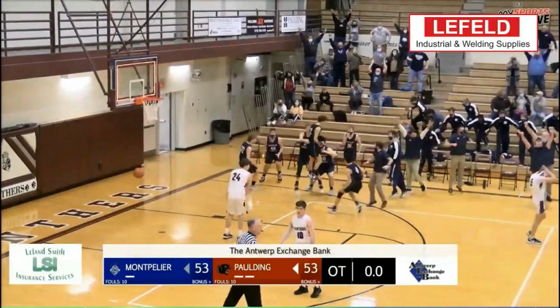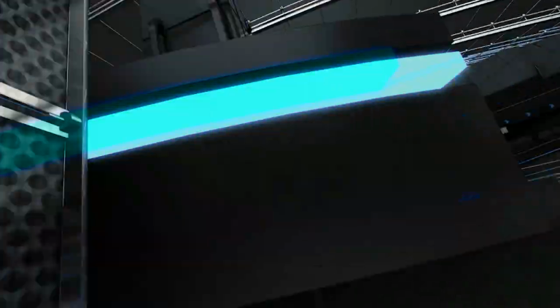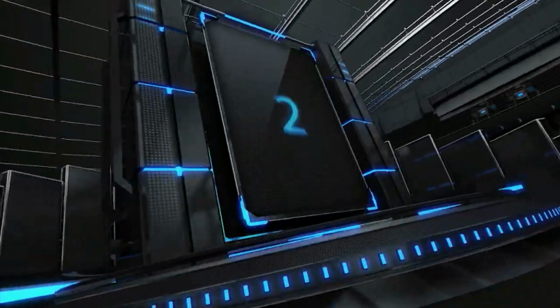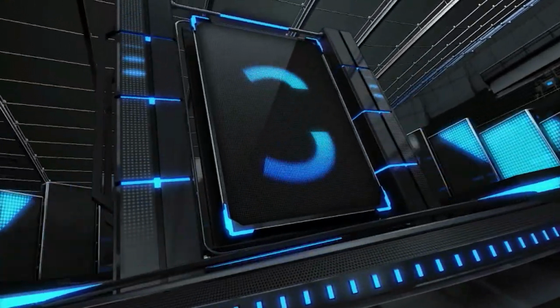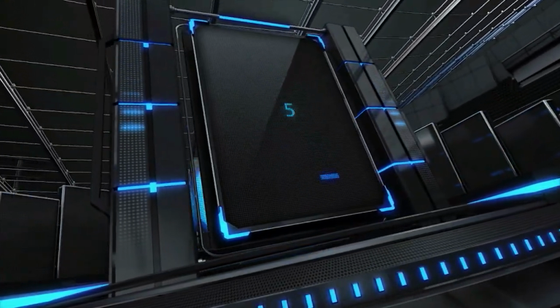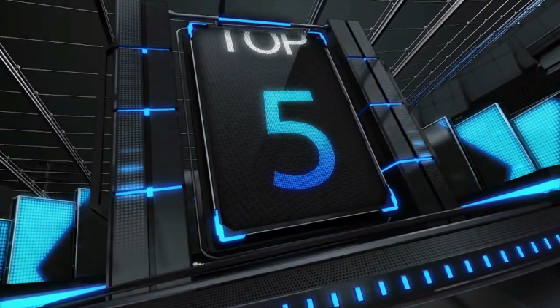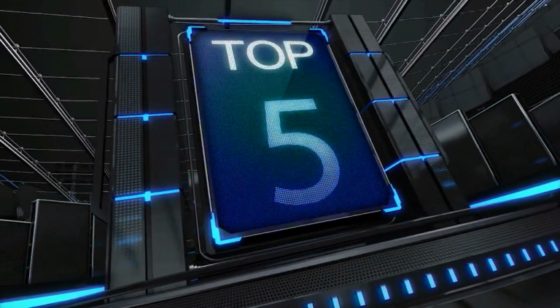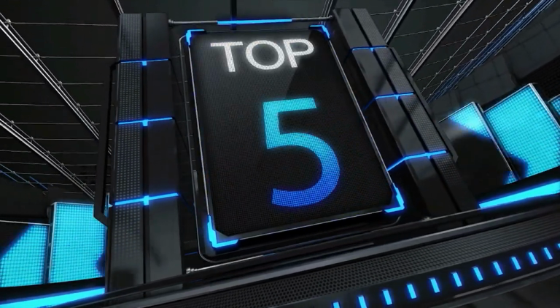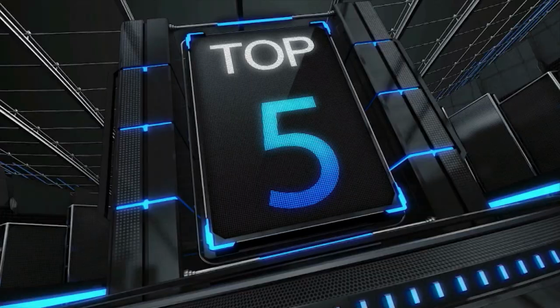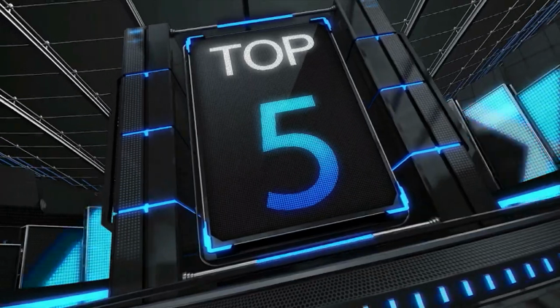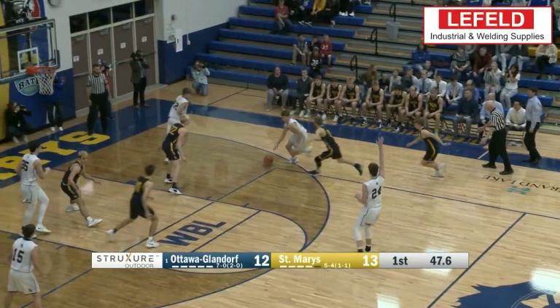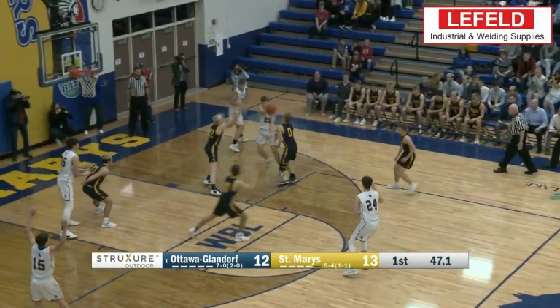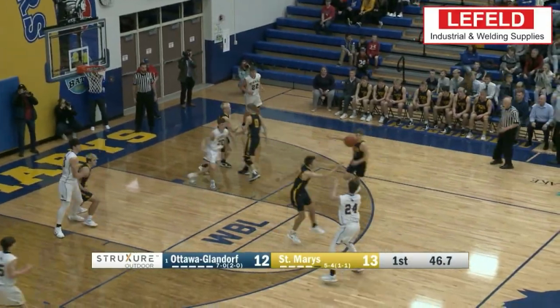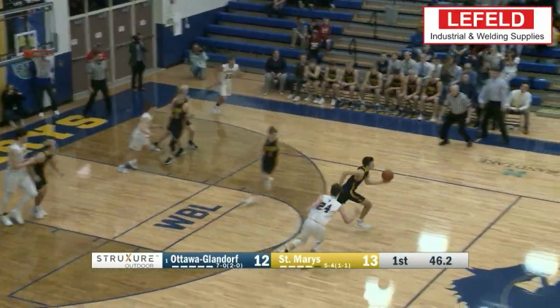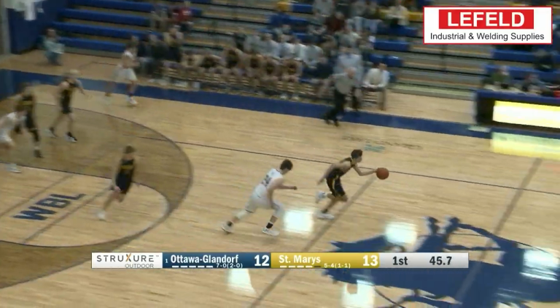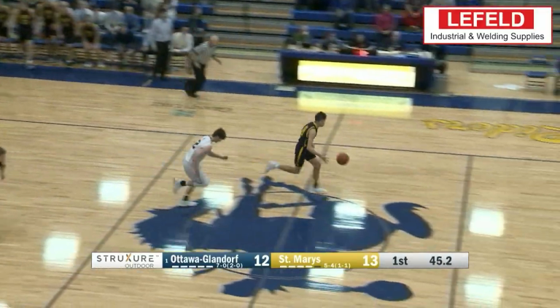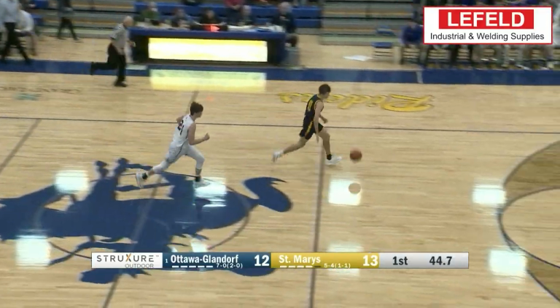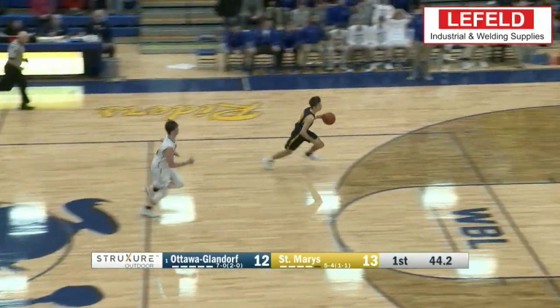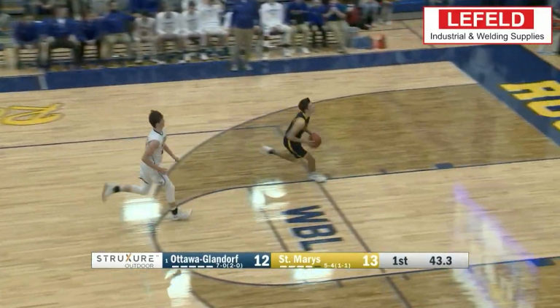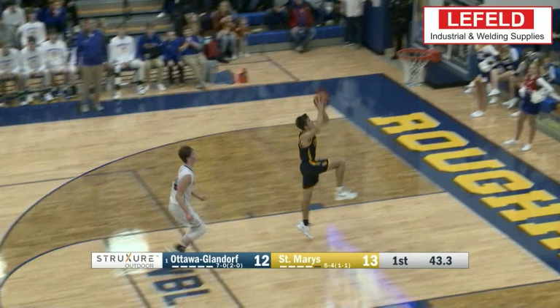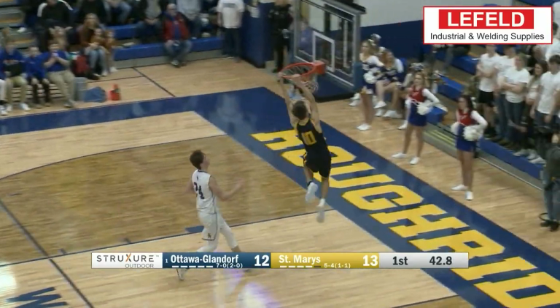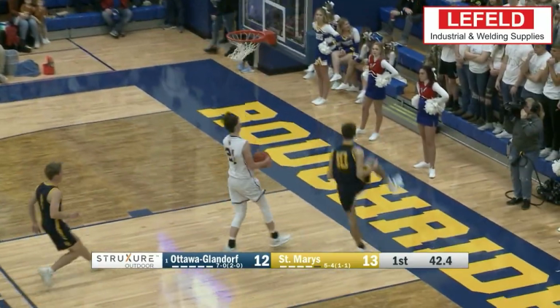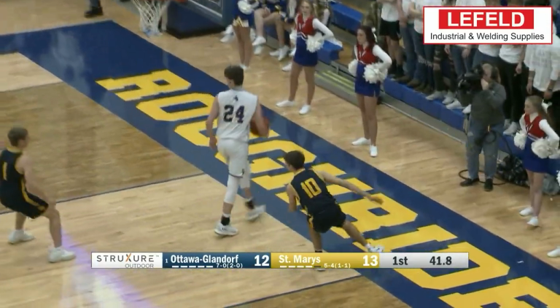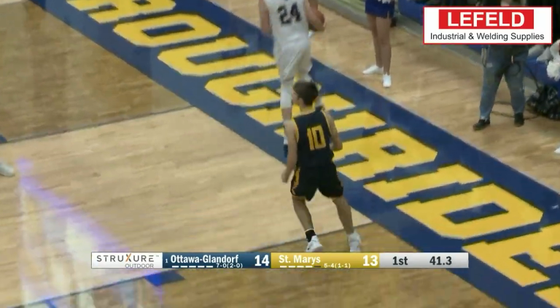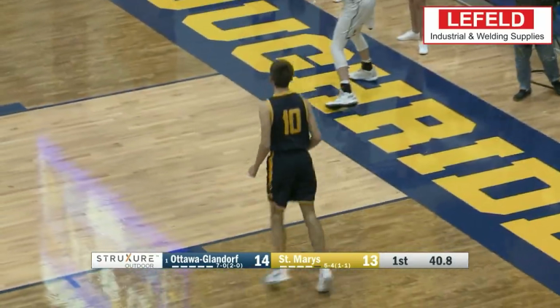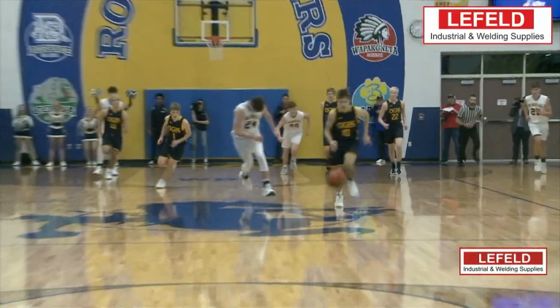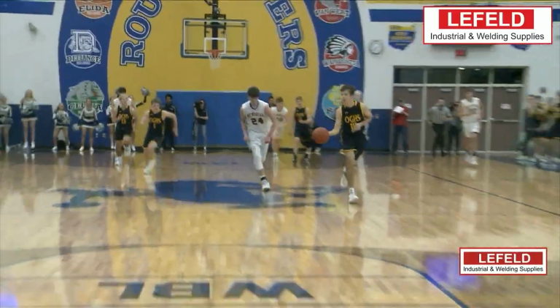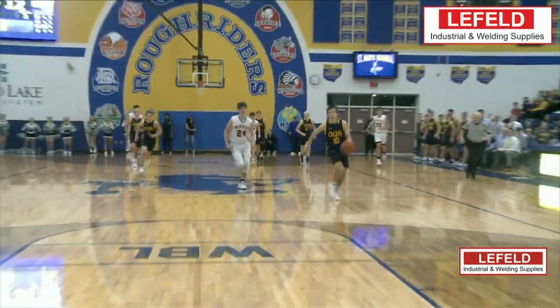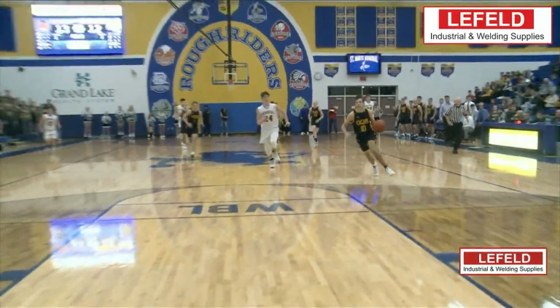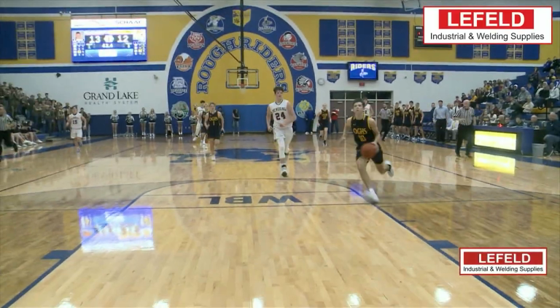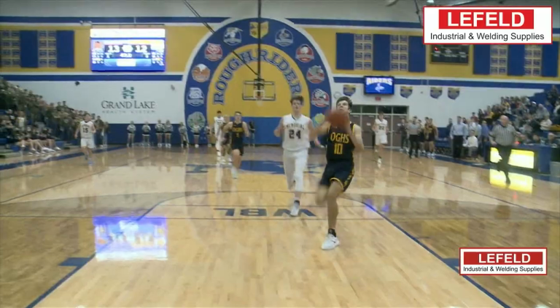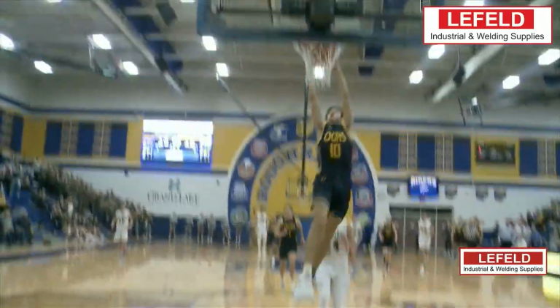Here we go with this week's Layfeld Welding and Industrial Supplies Top Five, and we start things off with Eli Schmink with the poke, getting the steal and taking it in for the two-handed flush. We'll come back to this game in just a little bit. Here's another look at the slam.